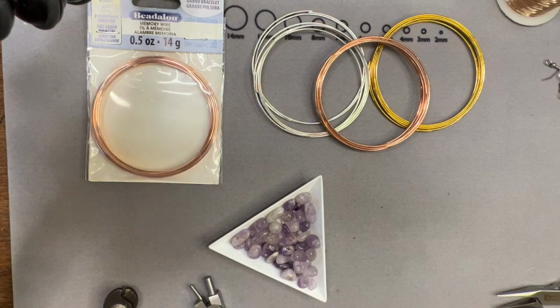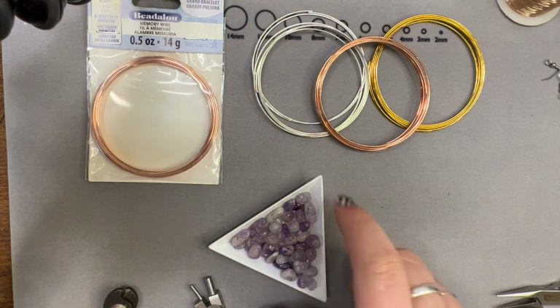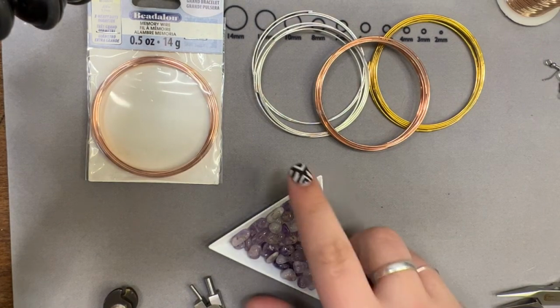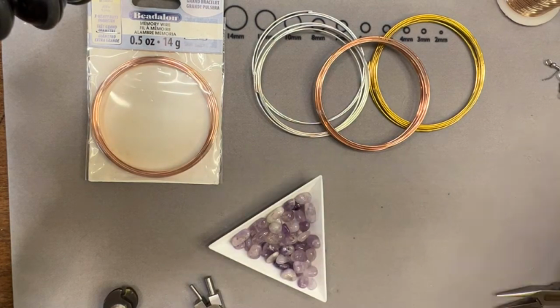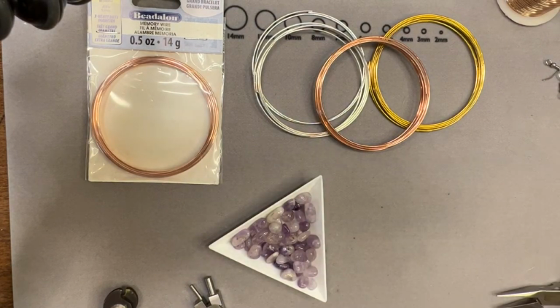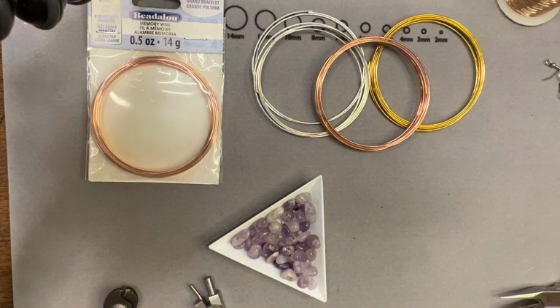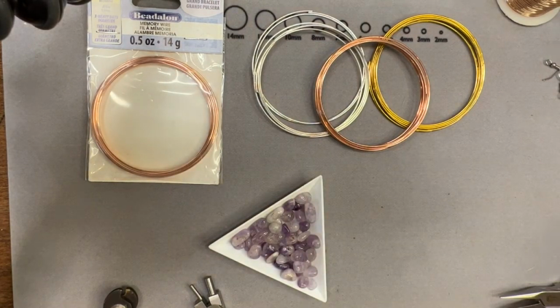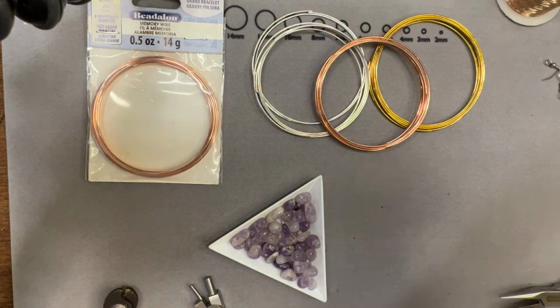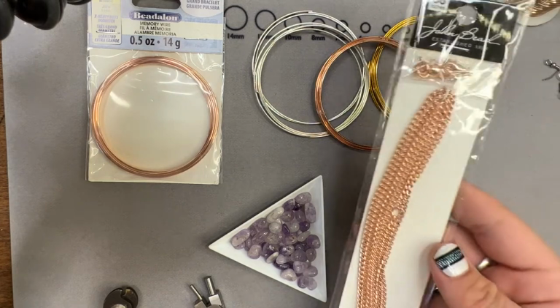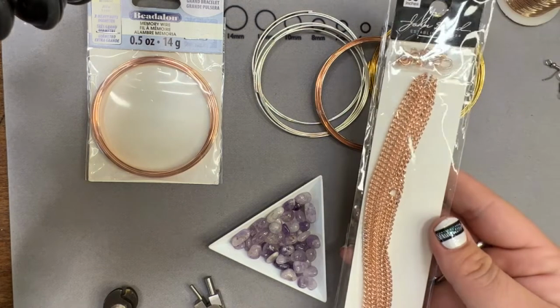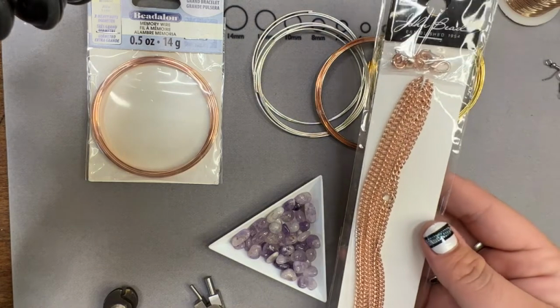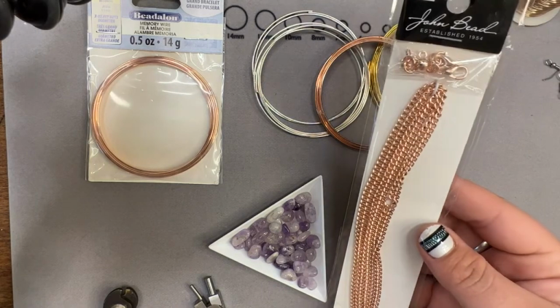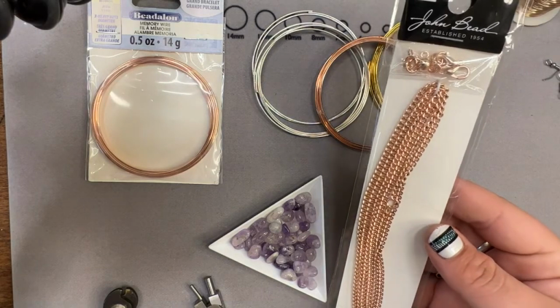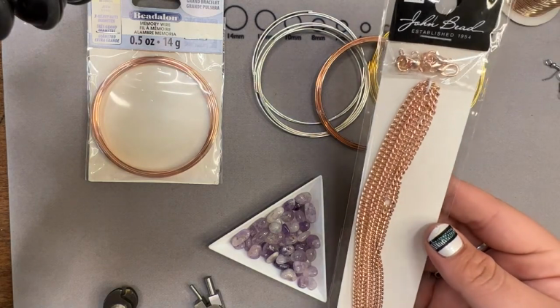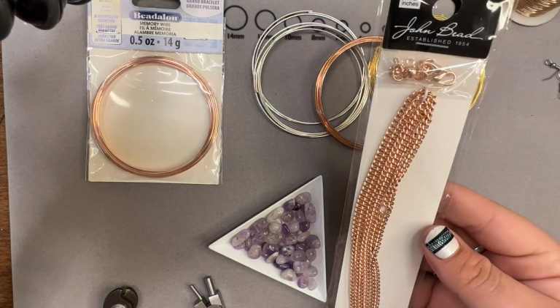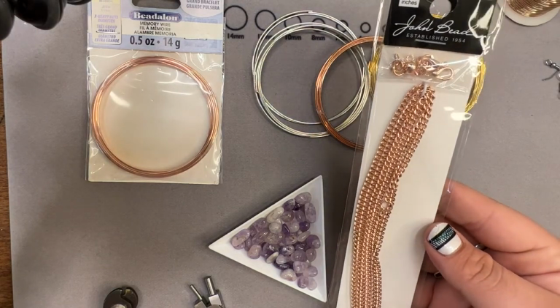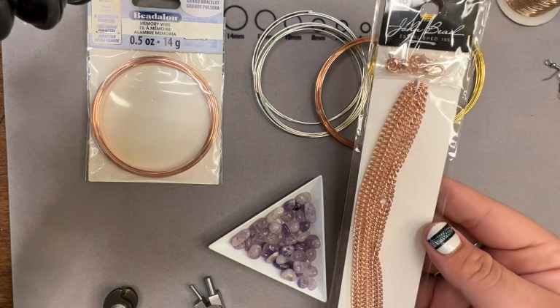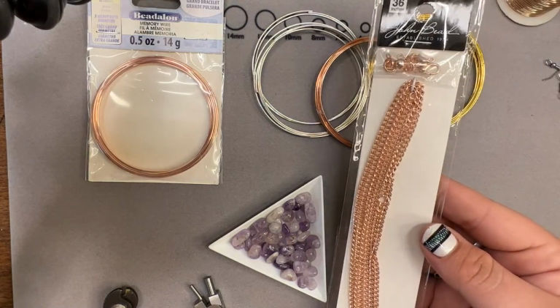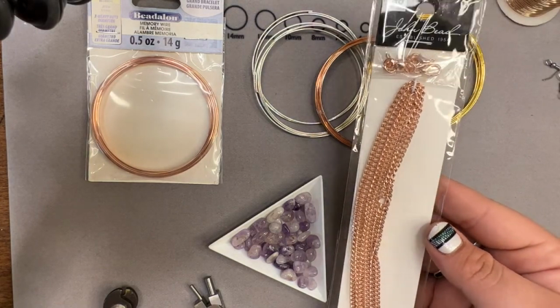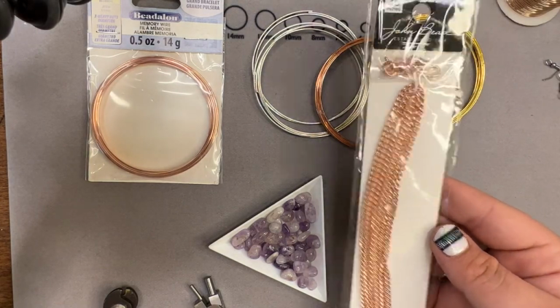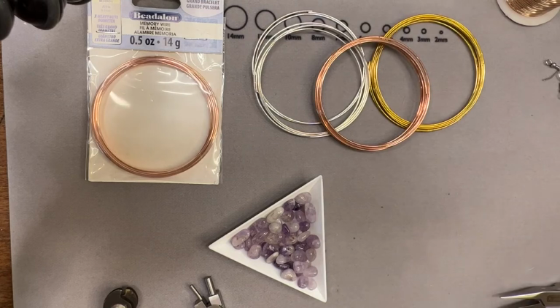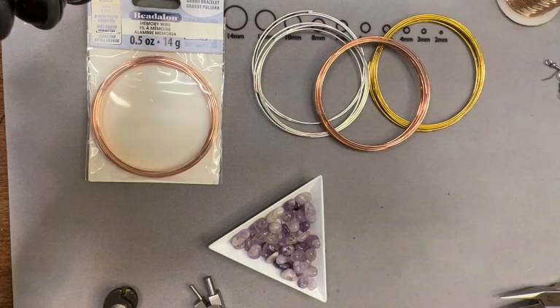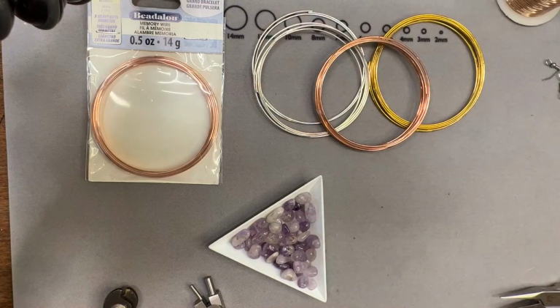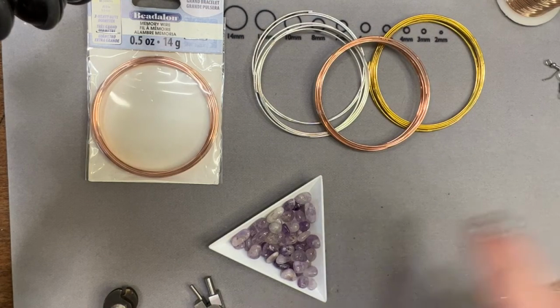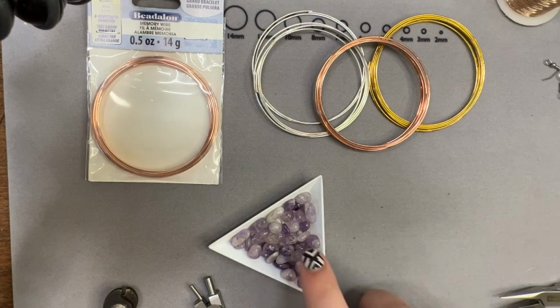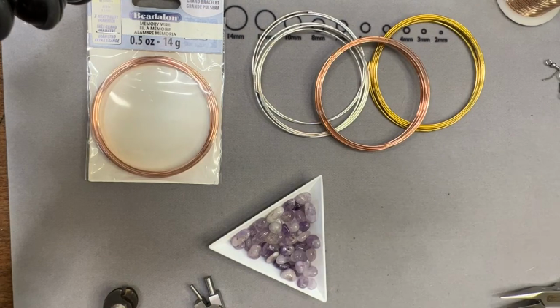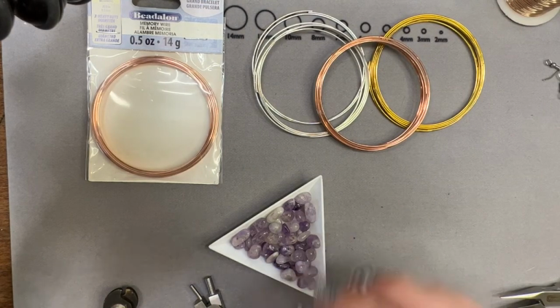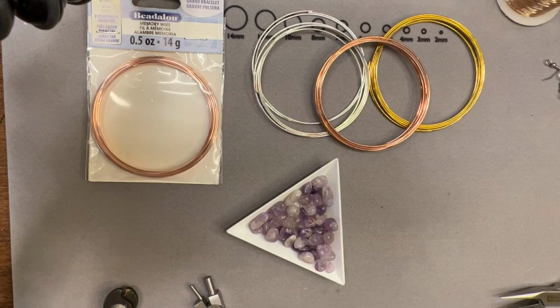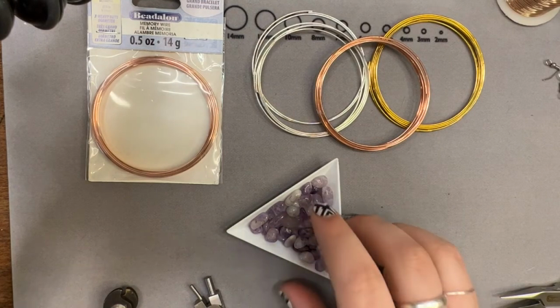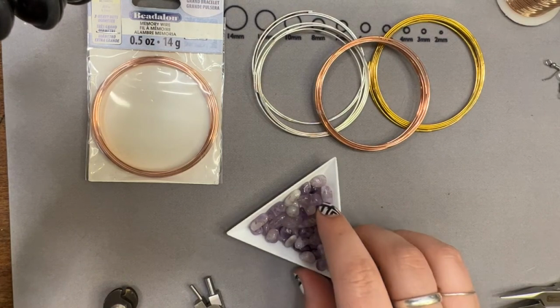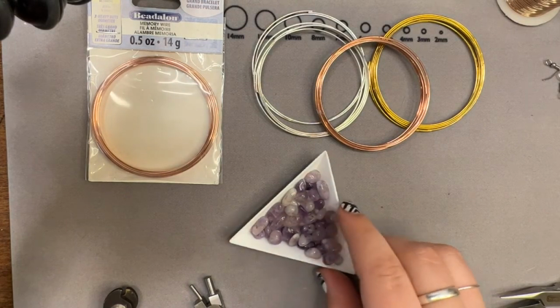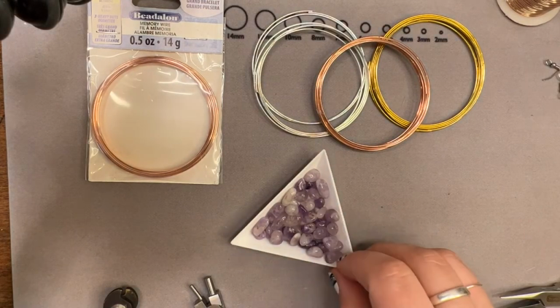I also have some amethyst chips — that's what we're going to be adding into our teardrops today. We're also going to make a matching necklace, so I'm going to be working with rose gold today. I got some rose gold chain and we're going to make a straight bar across on the necklace, and it'll be a cute little set.